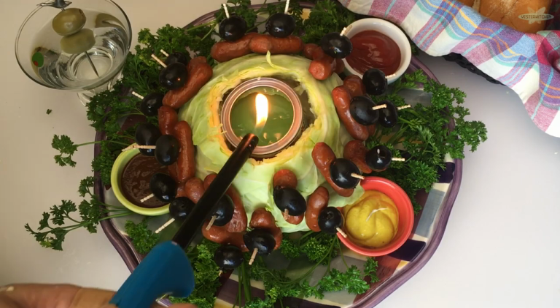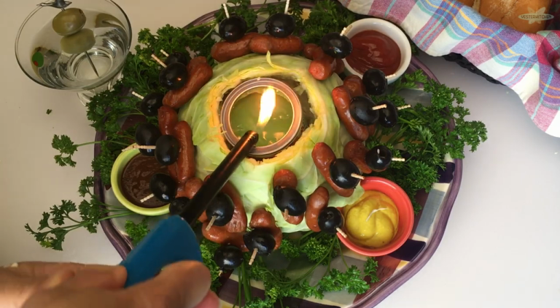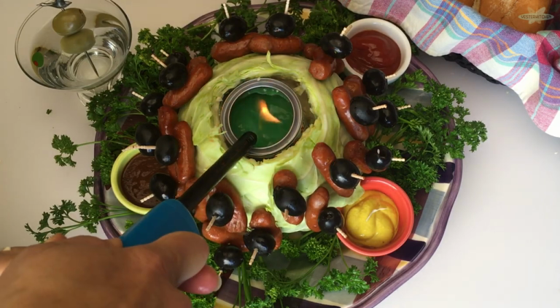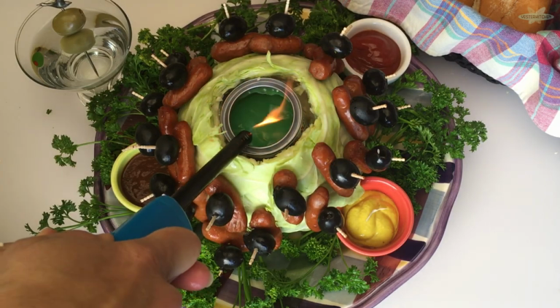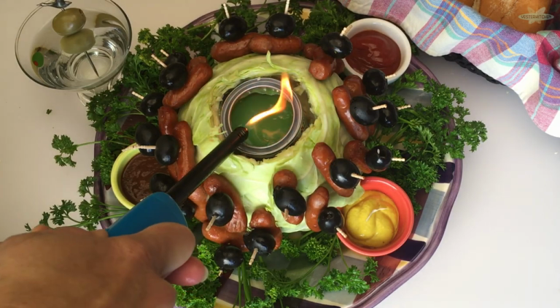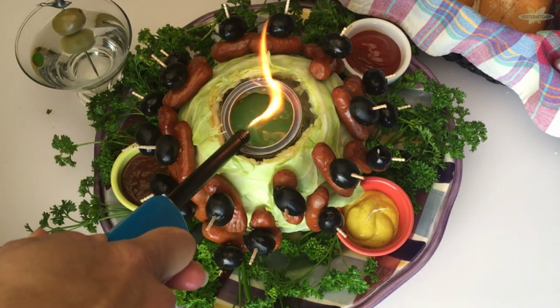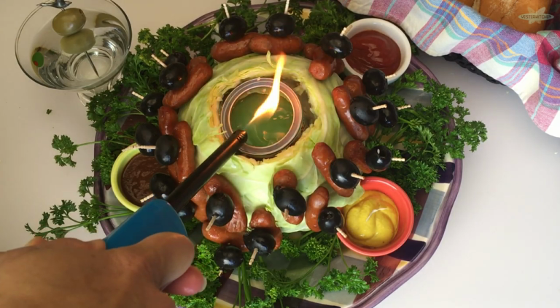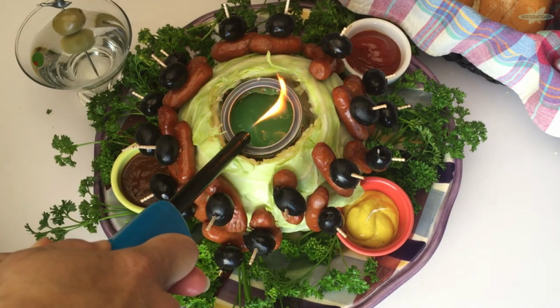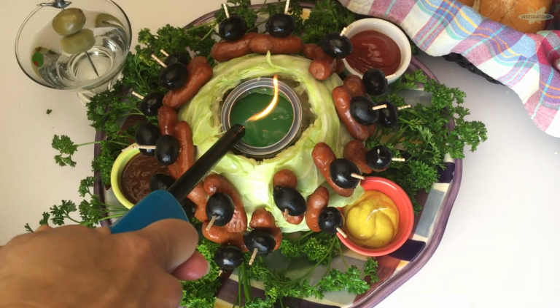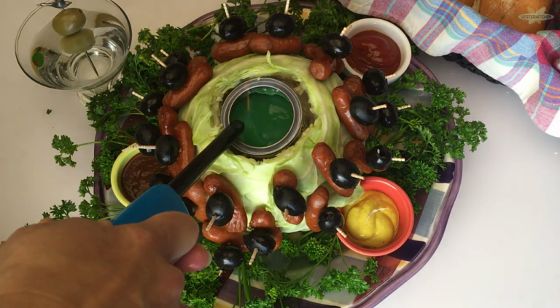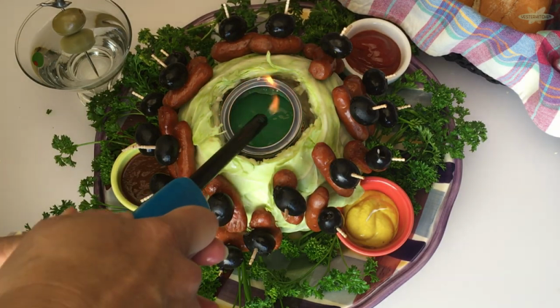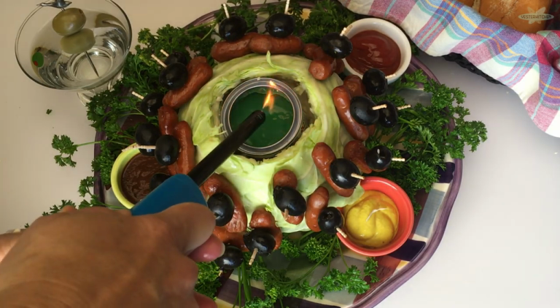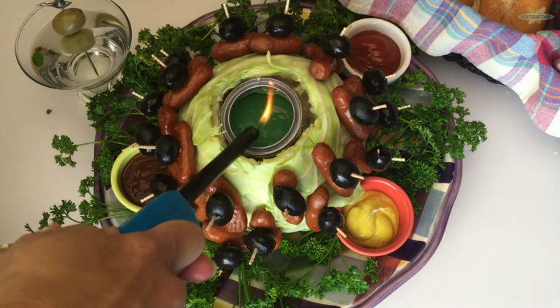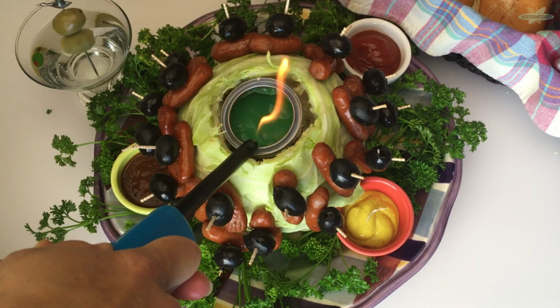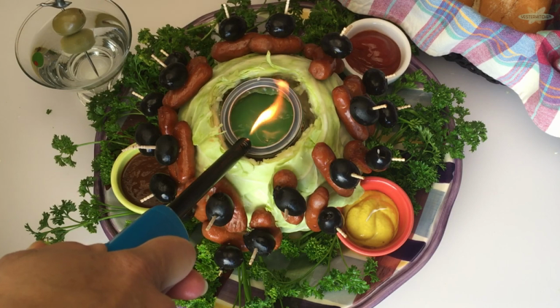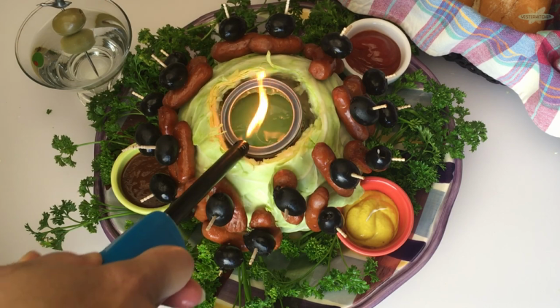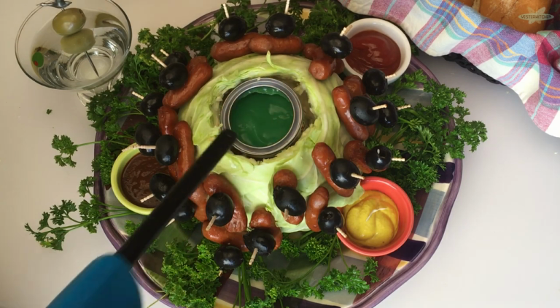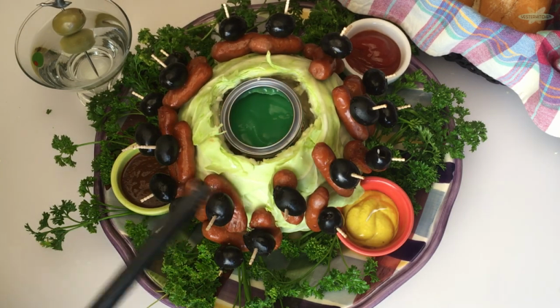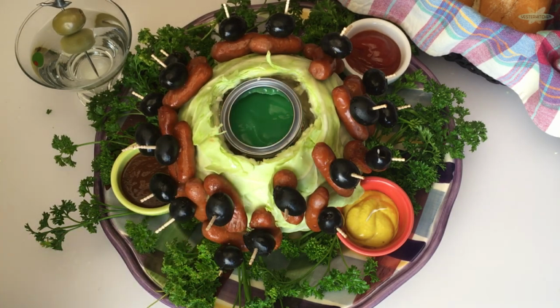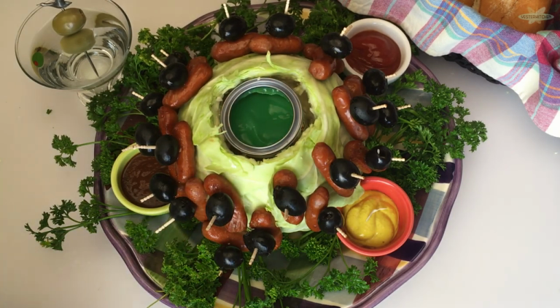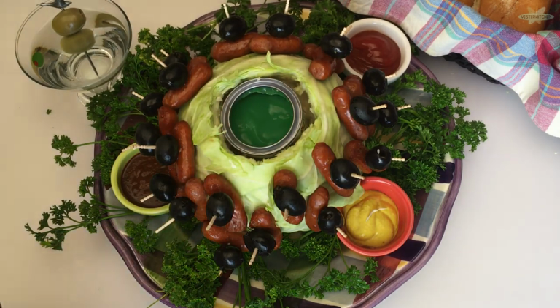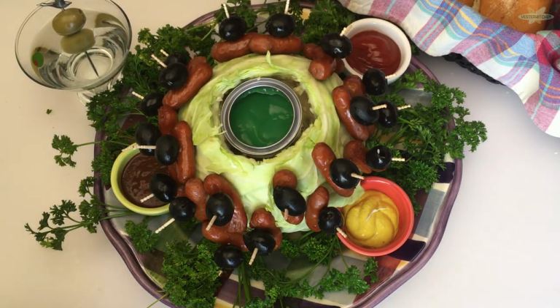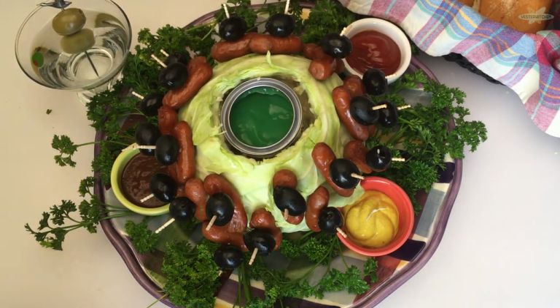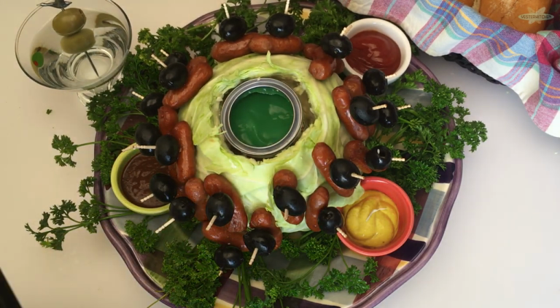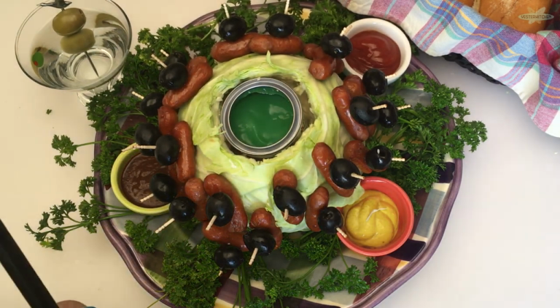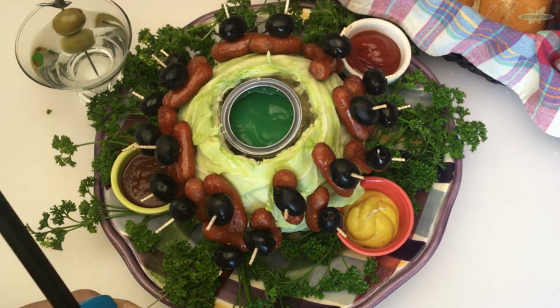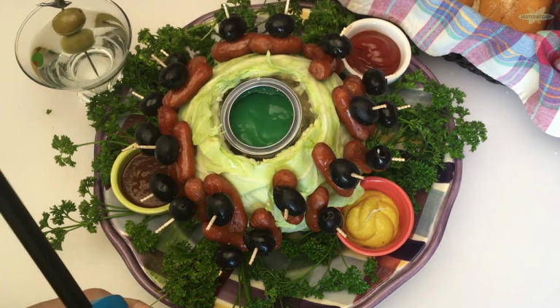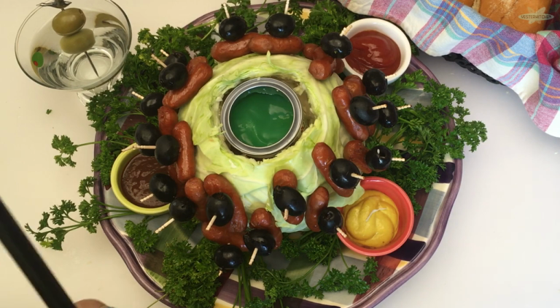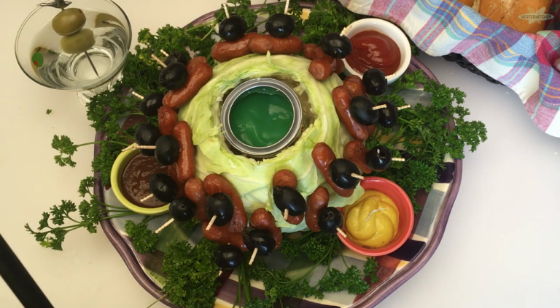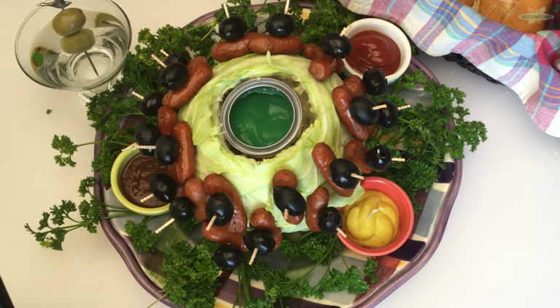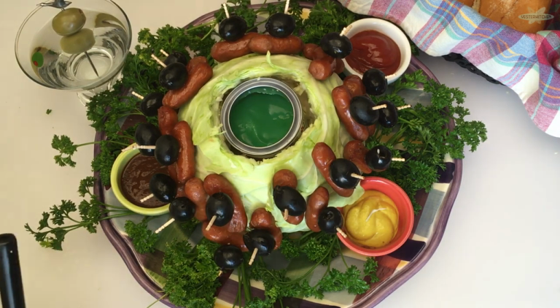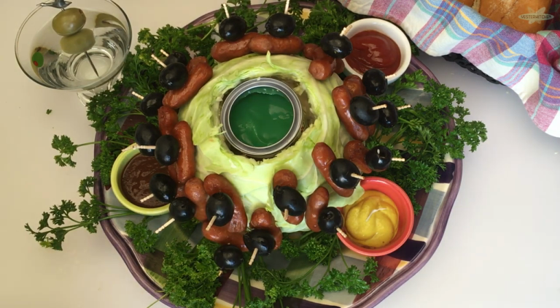Welcome to Yester Quickies, a speedy culinary trip back in time. Today we're traveling to 1949 to discover the flaming cabbage. You're going to love it. Let's get started.